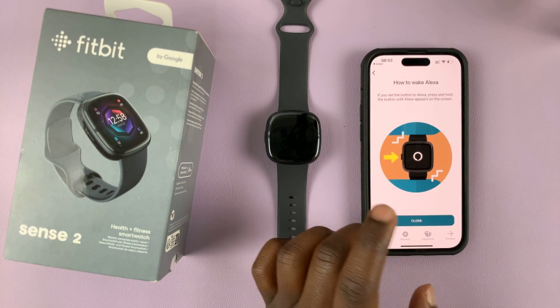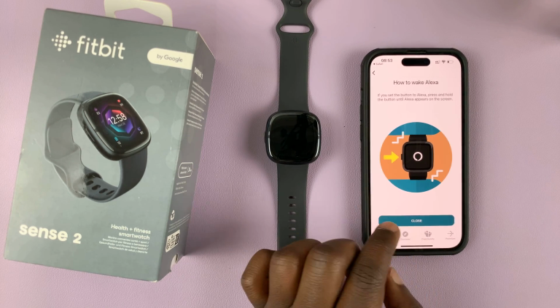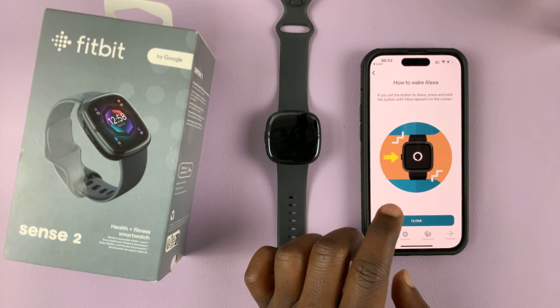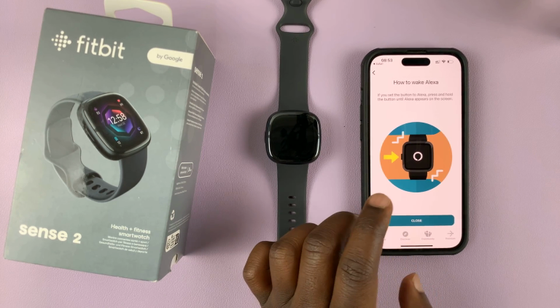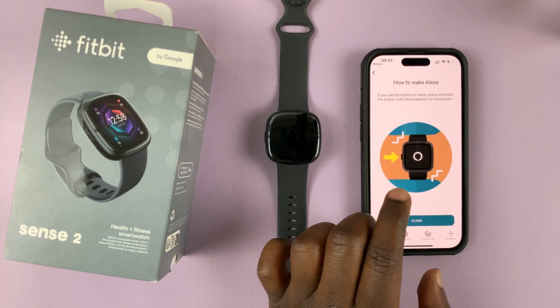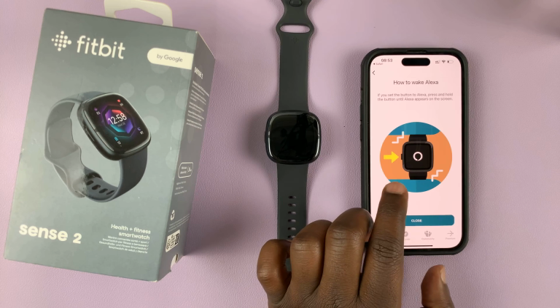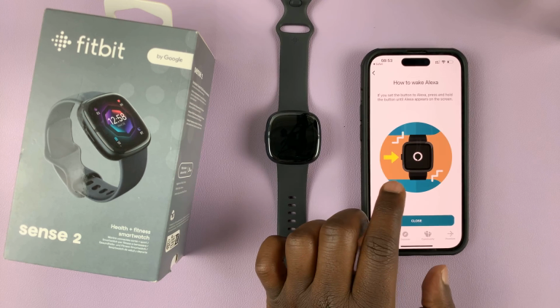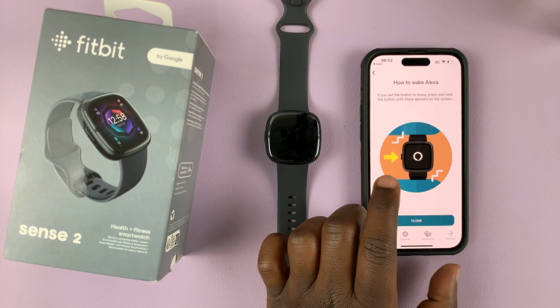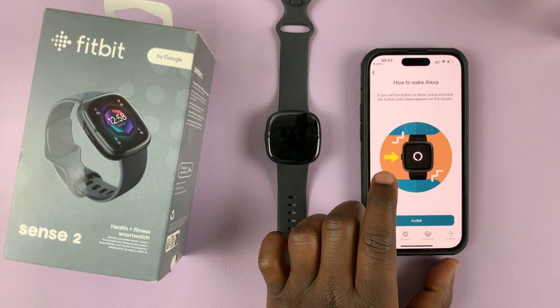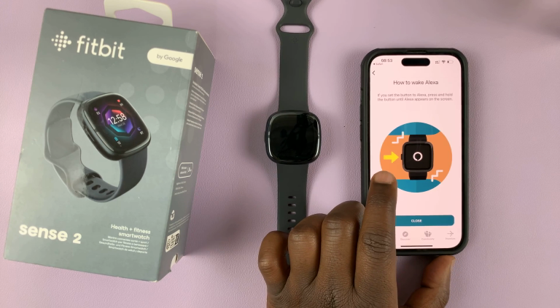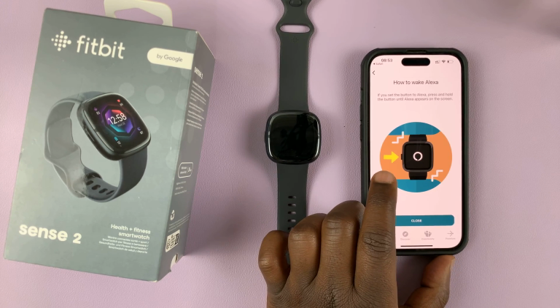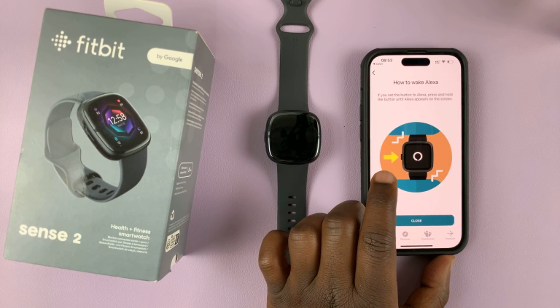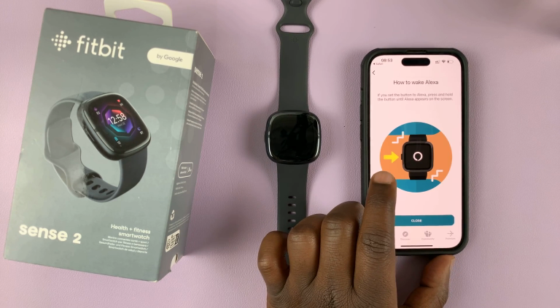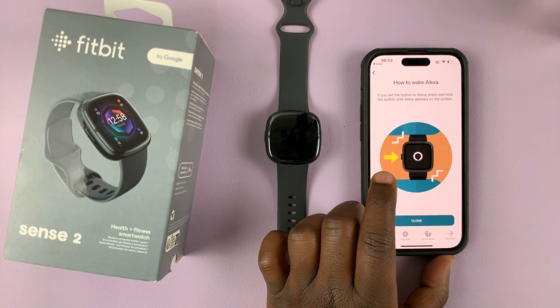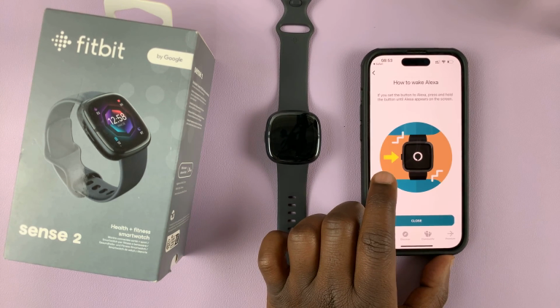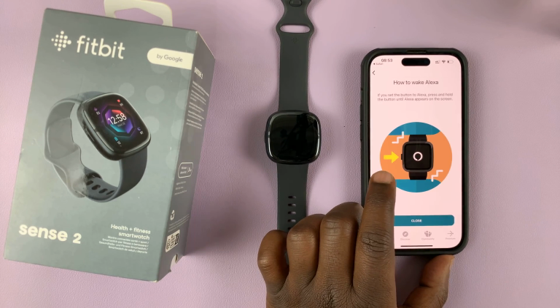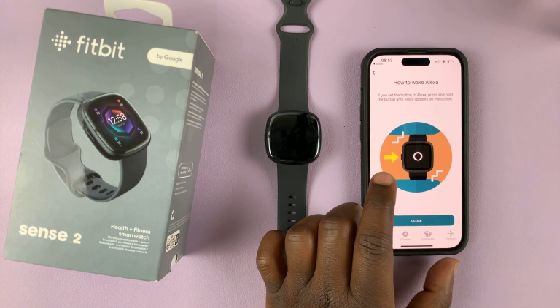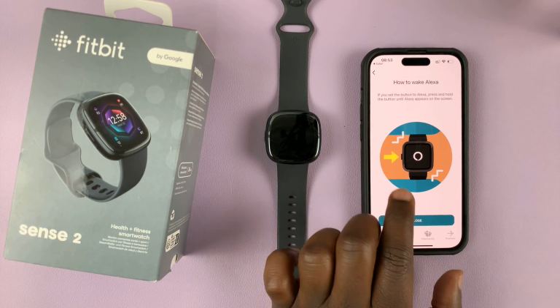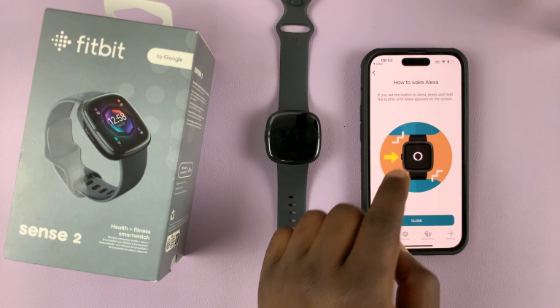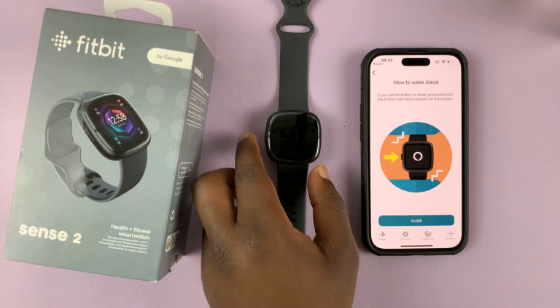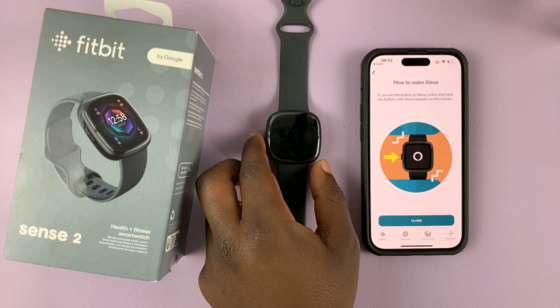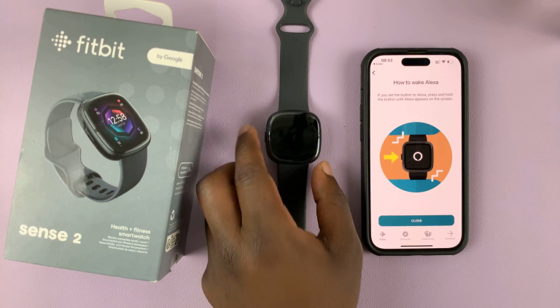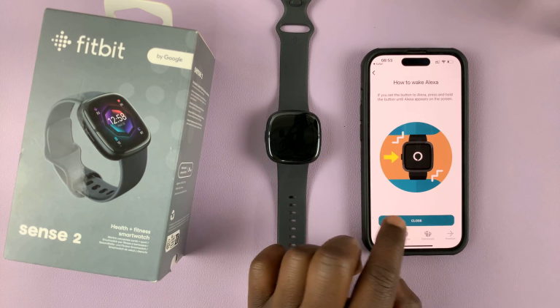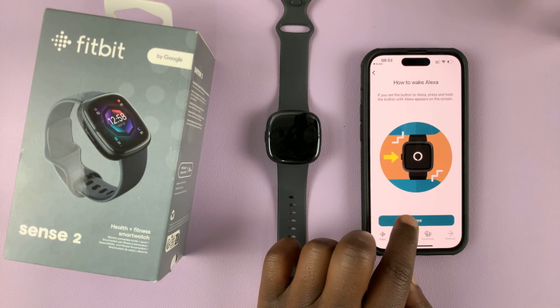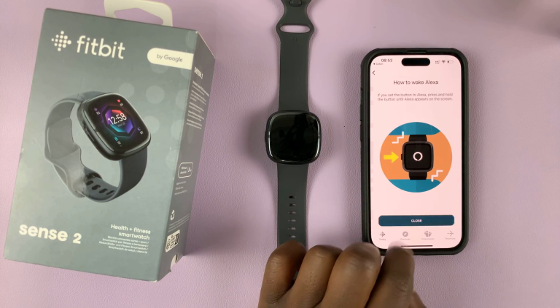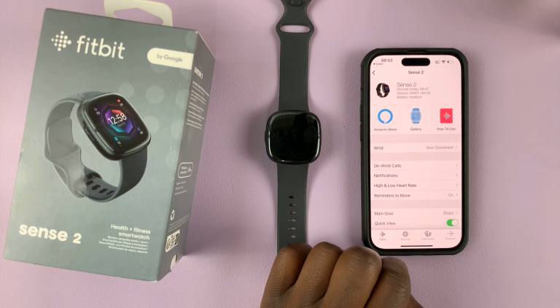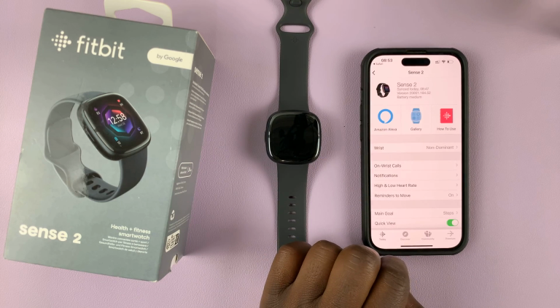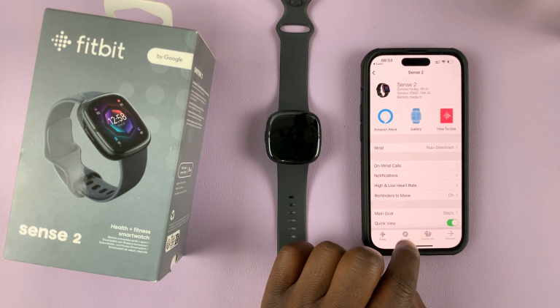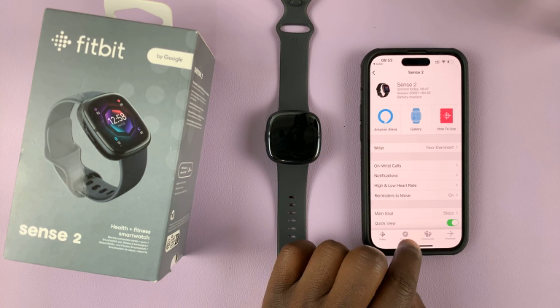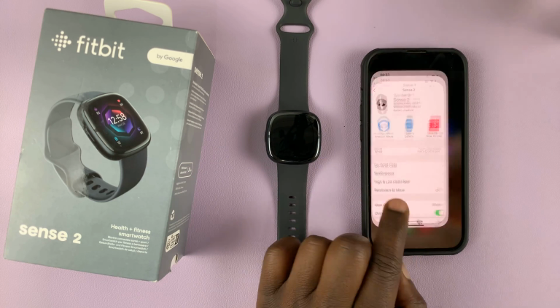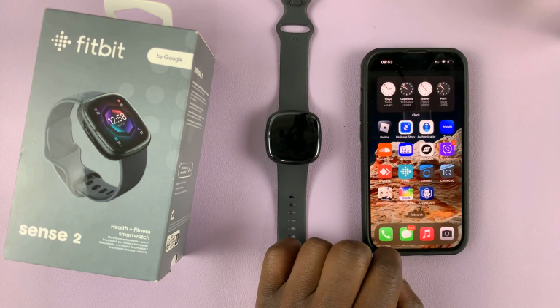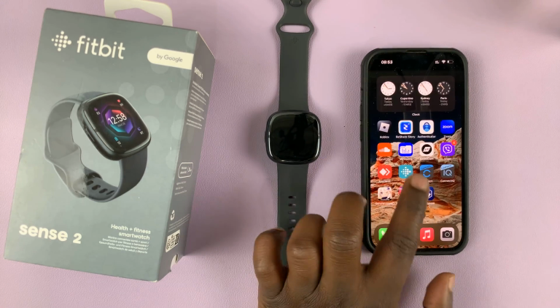There are going to be a couple of instructions on how to wake Alexa. The default is by pressing the side button. You can close that if you want to.